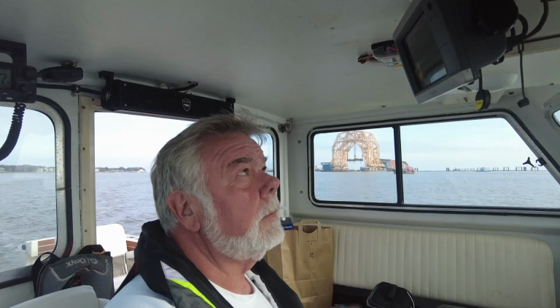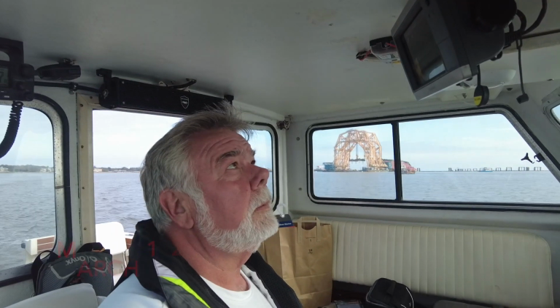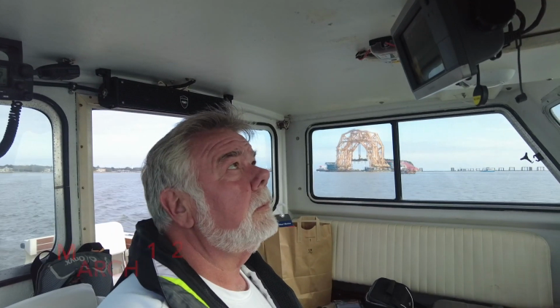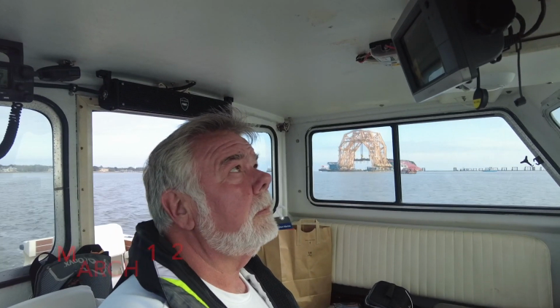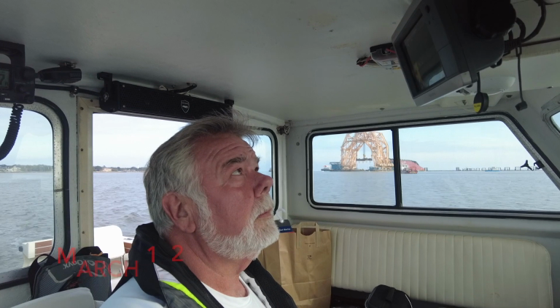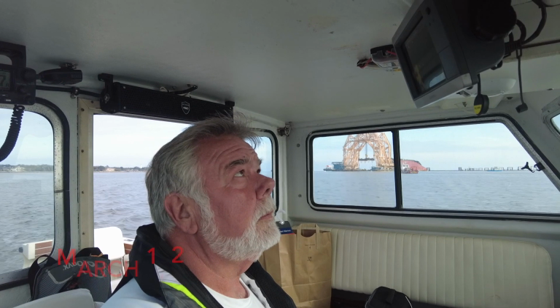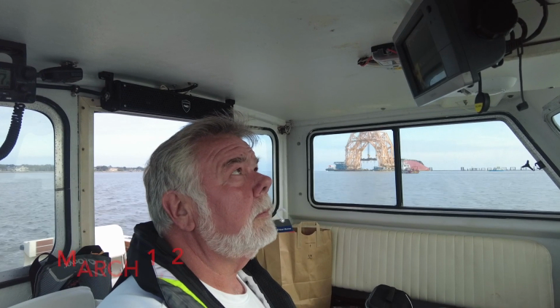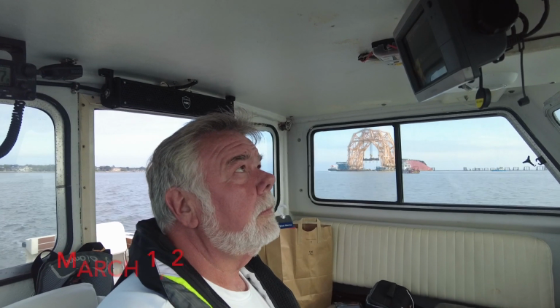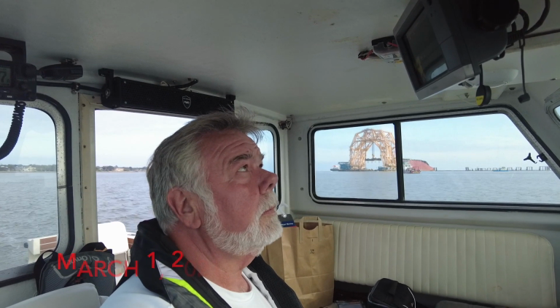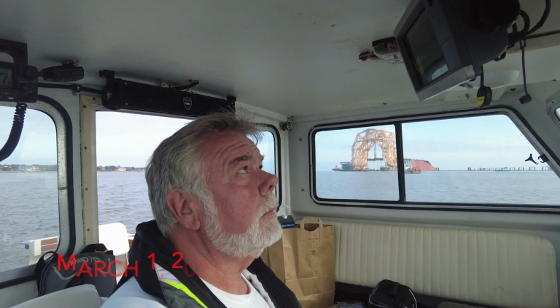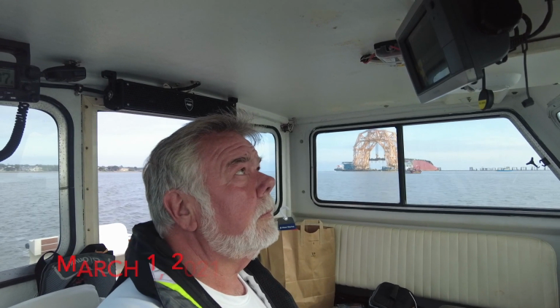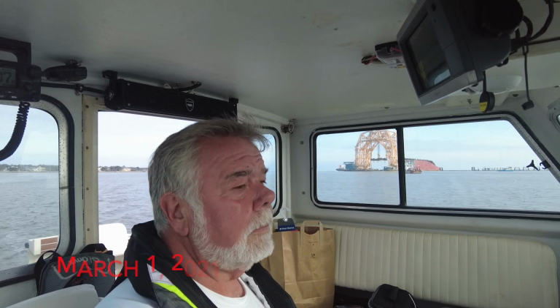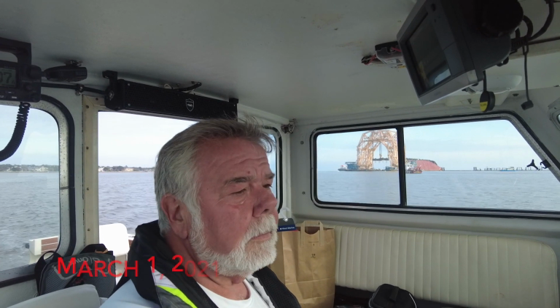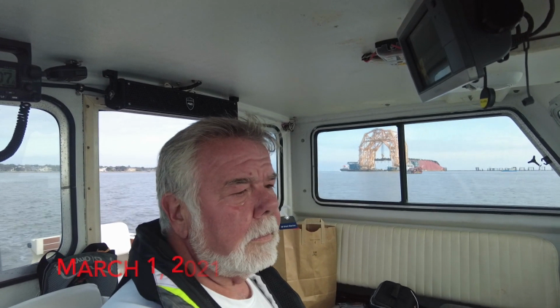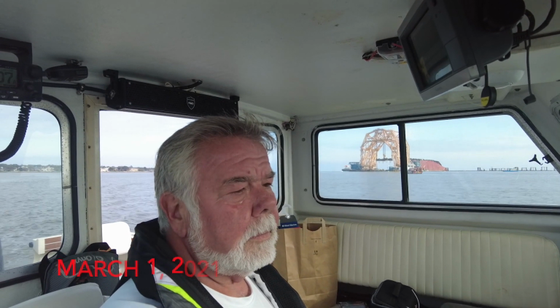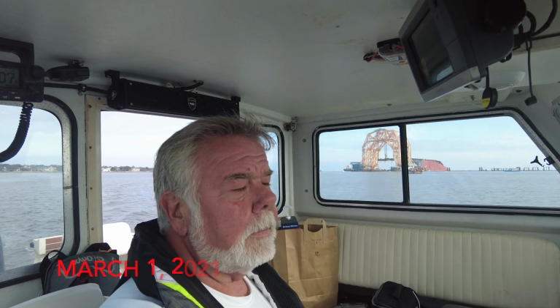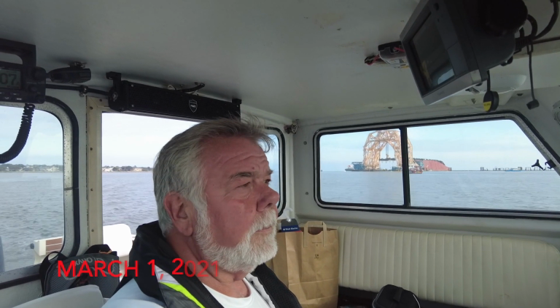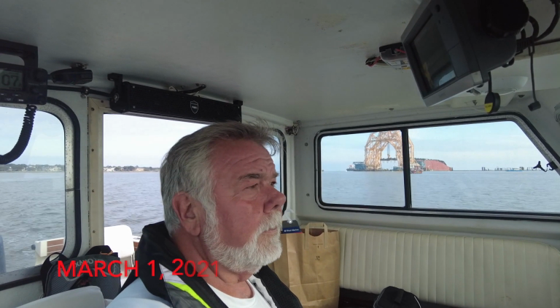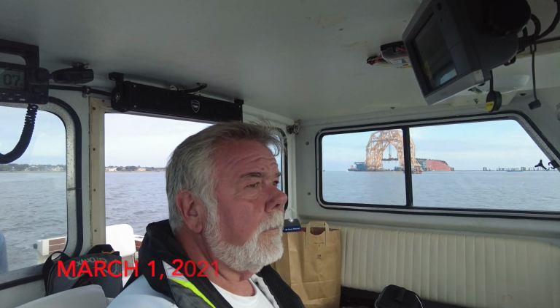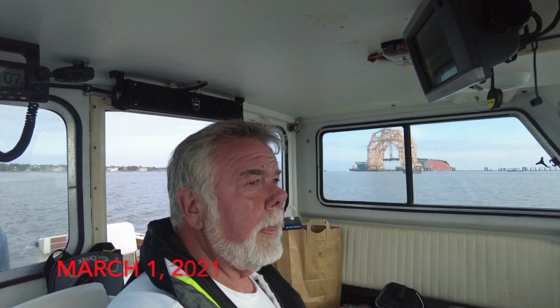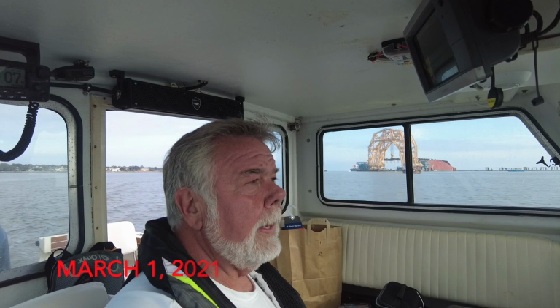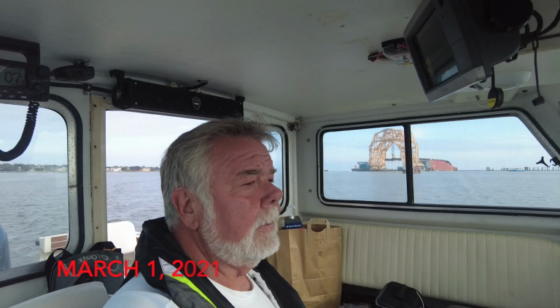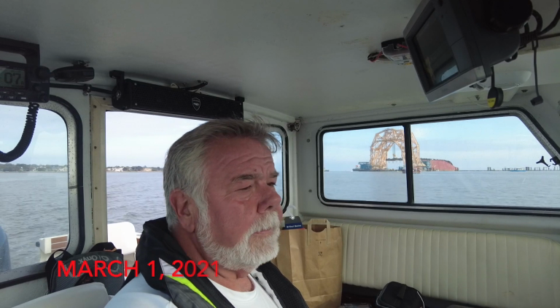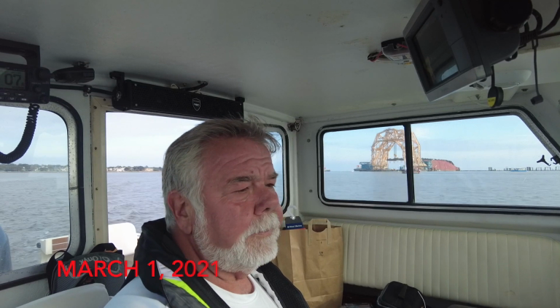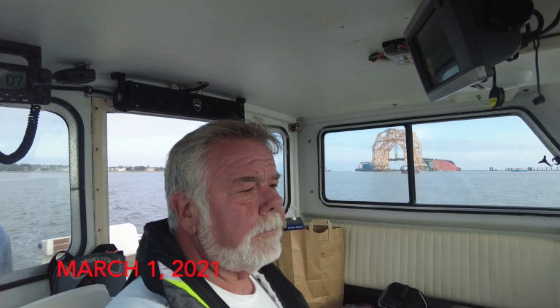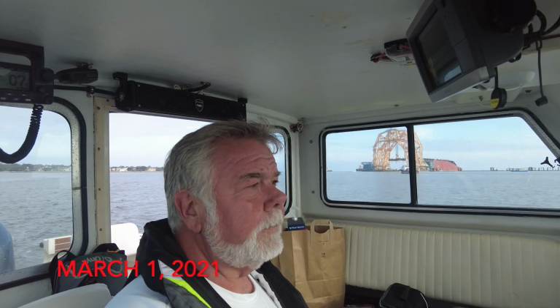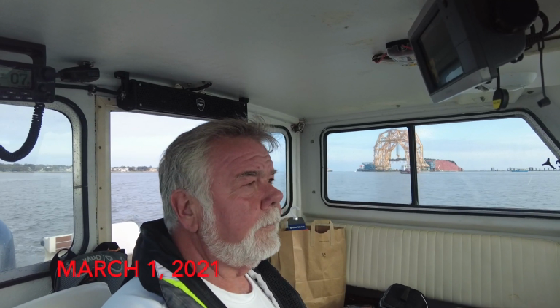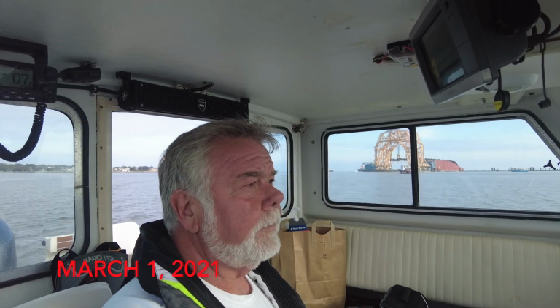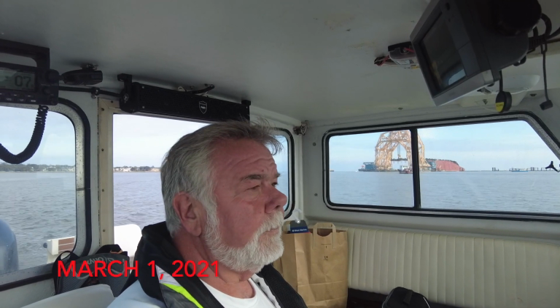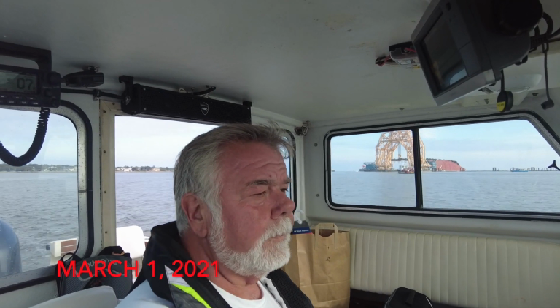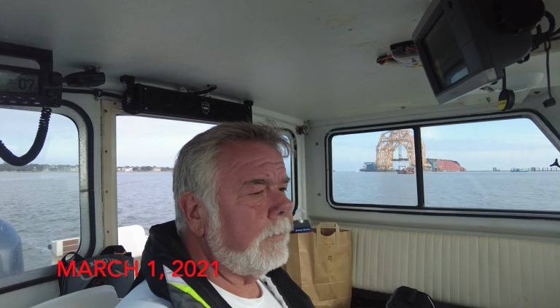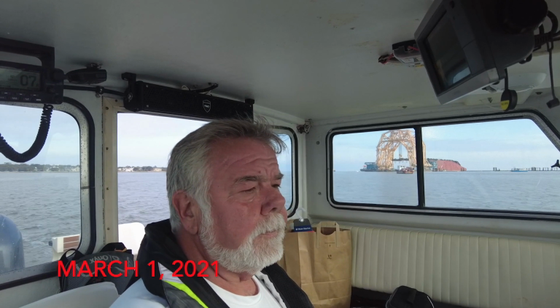It is March the 1st, 2021. I'm Andy, and this is the Menorcan Mullet Report from the Golden Ray wreck site in the St. Simon Sound.